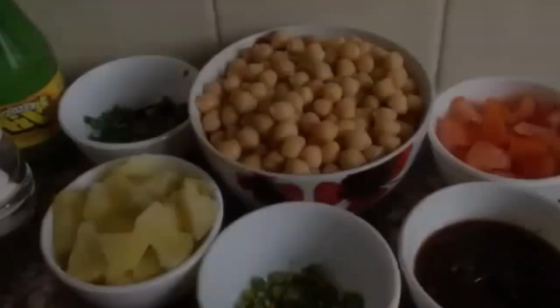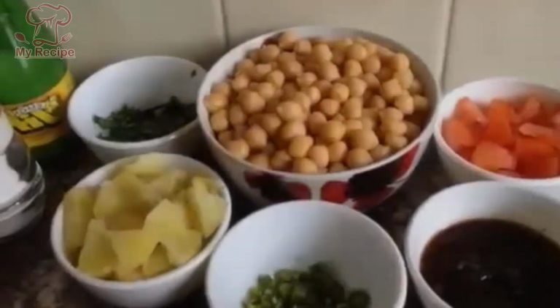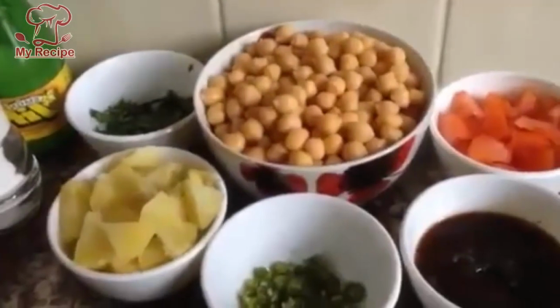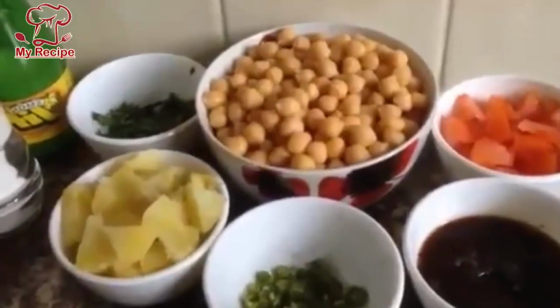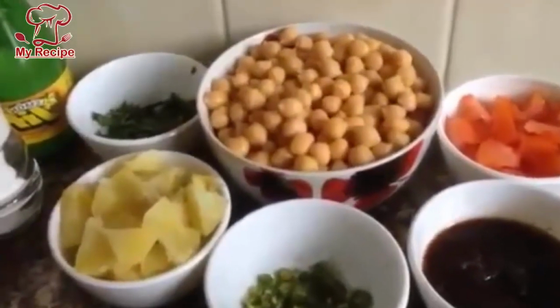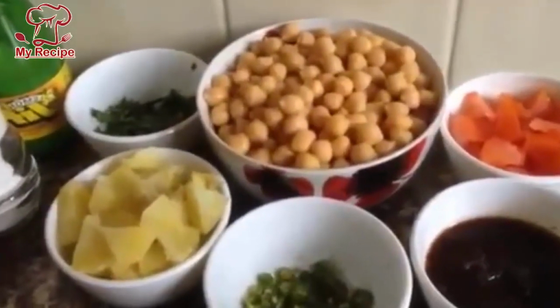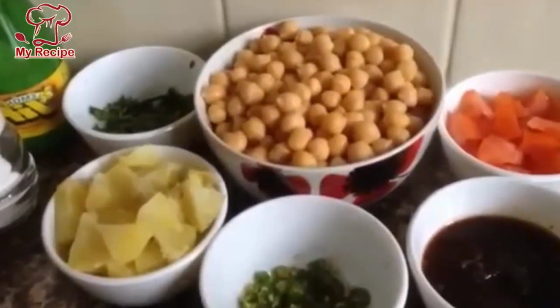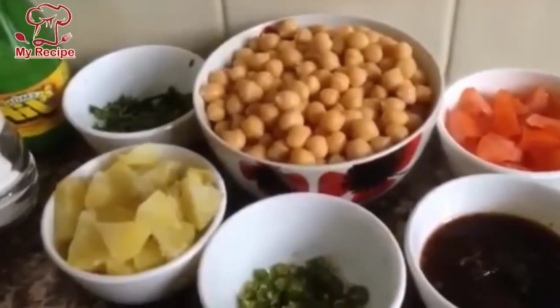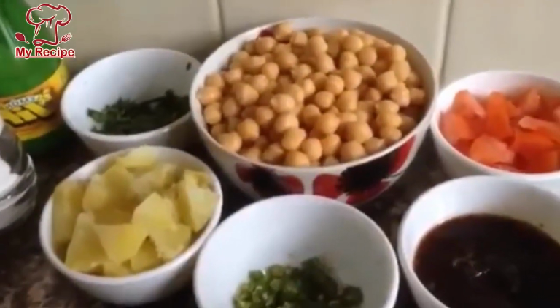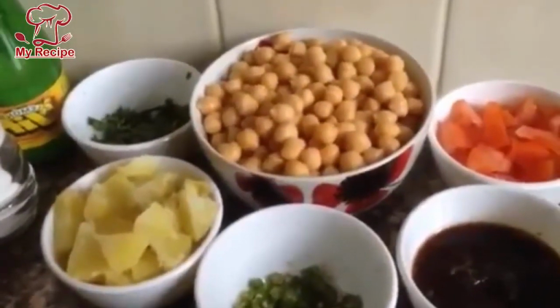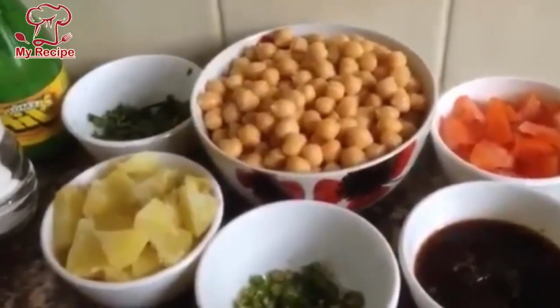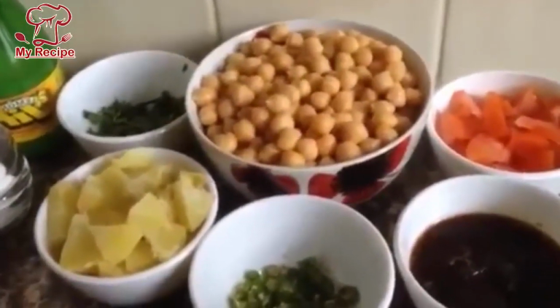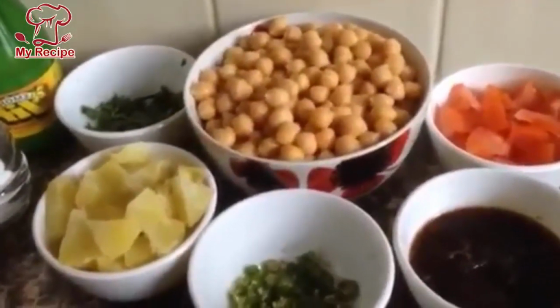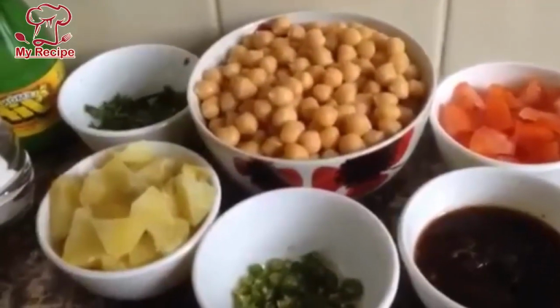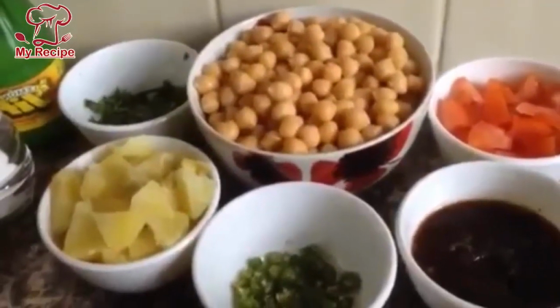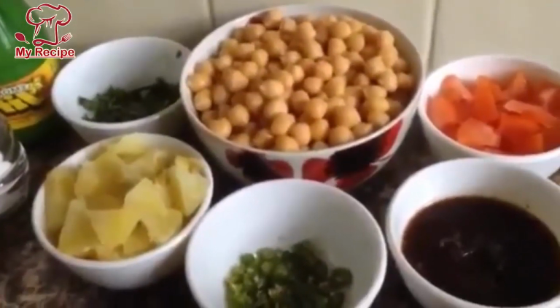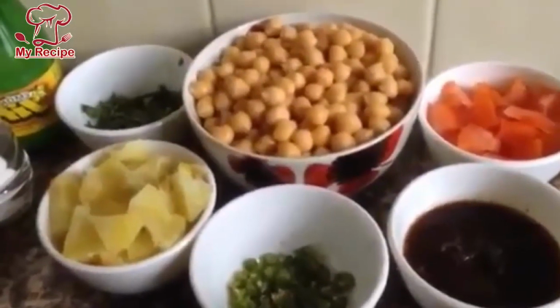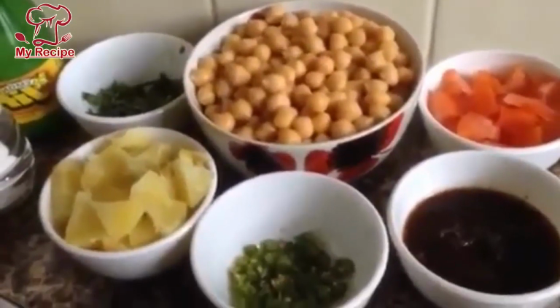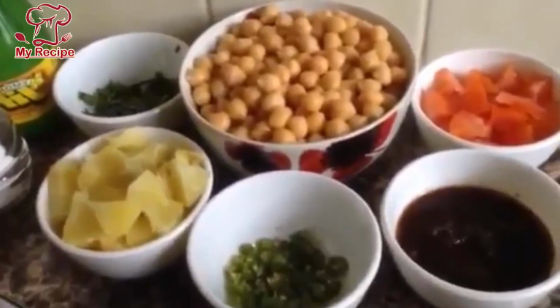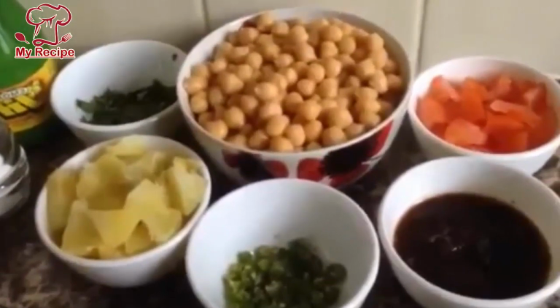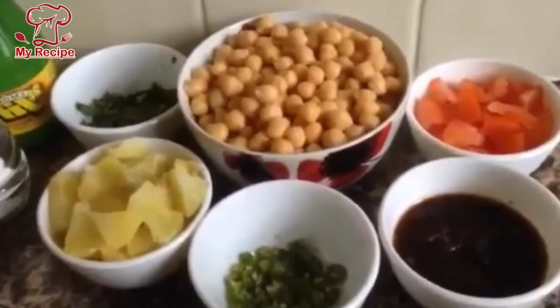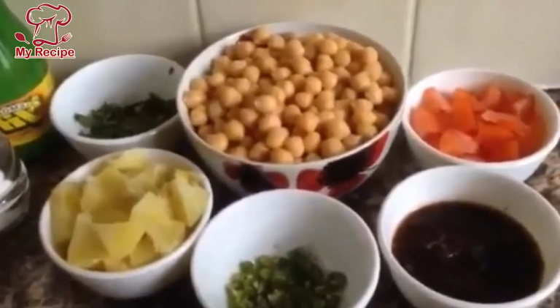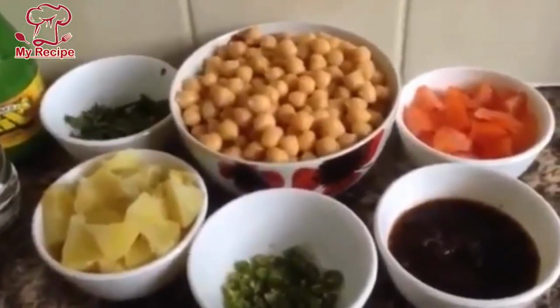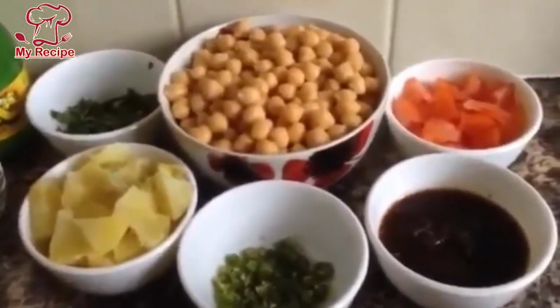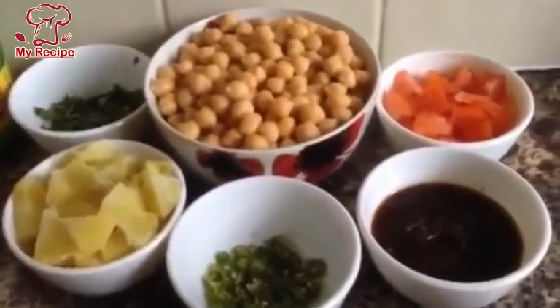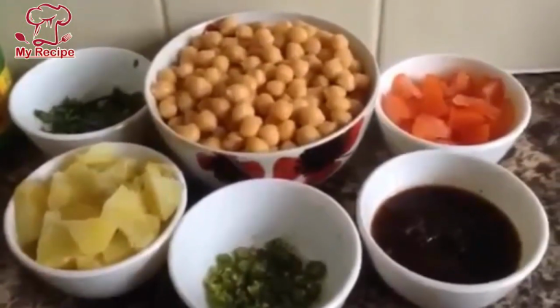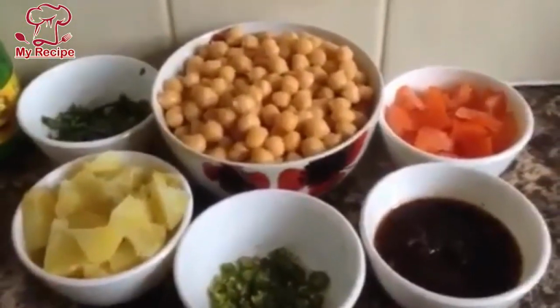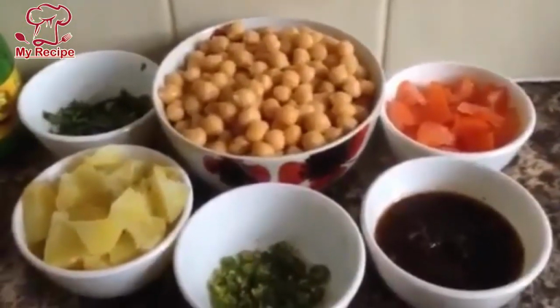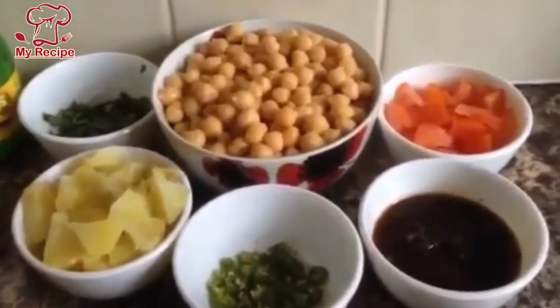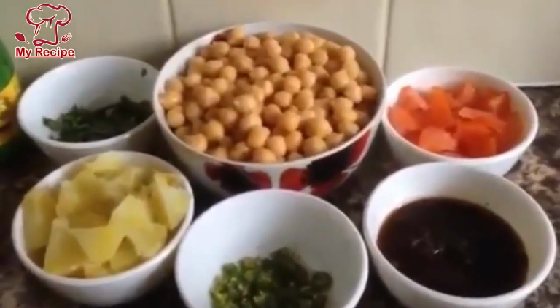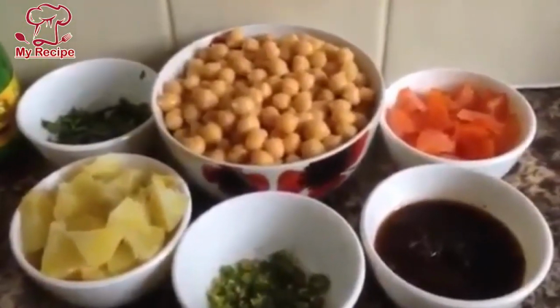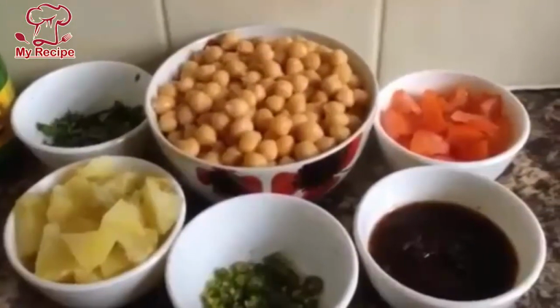Assalamualaikum warahmatullahi wabarakatuh. Today I am giving you a recipe for chanye. For chanye, you will need some things. It is very simple because you will get everything in your kitchen.